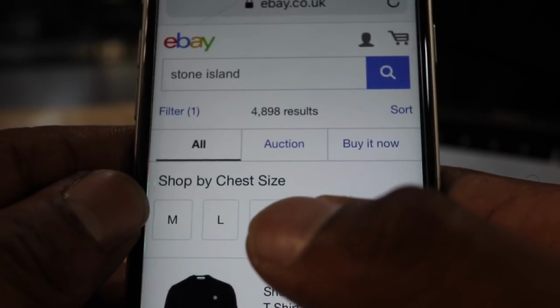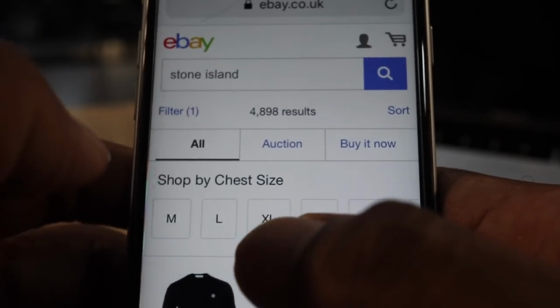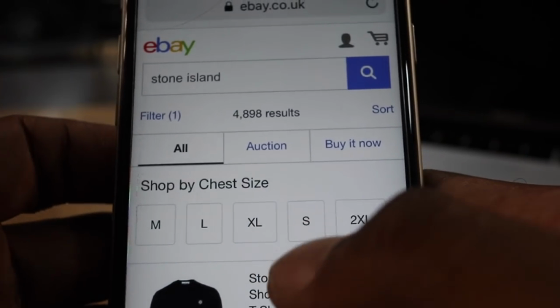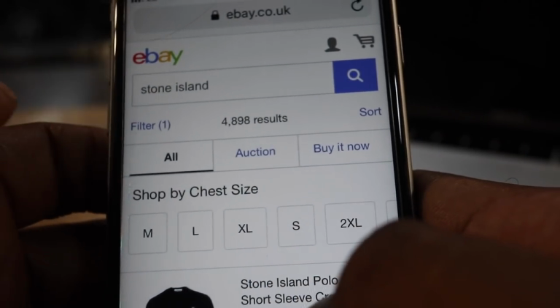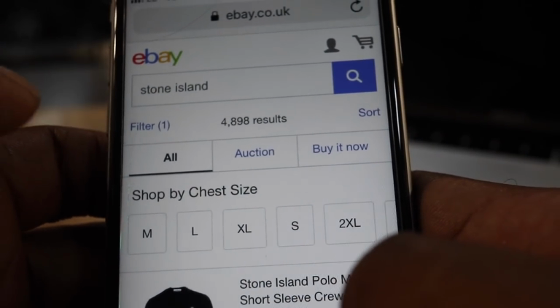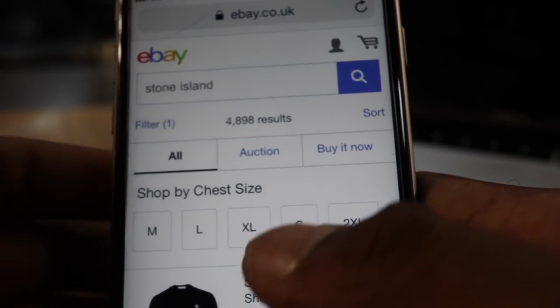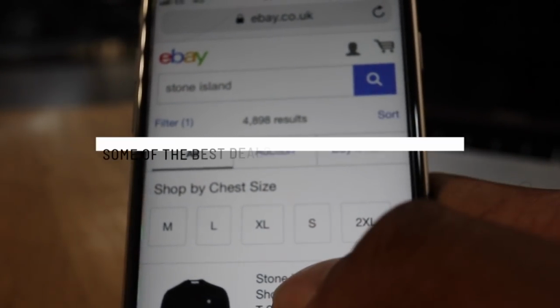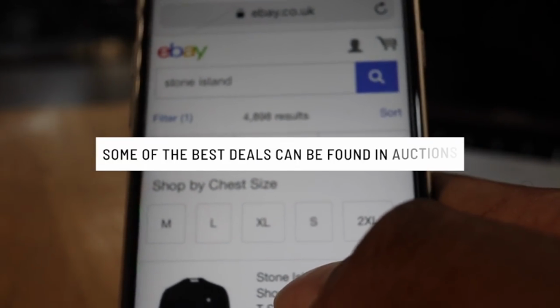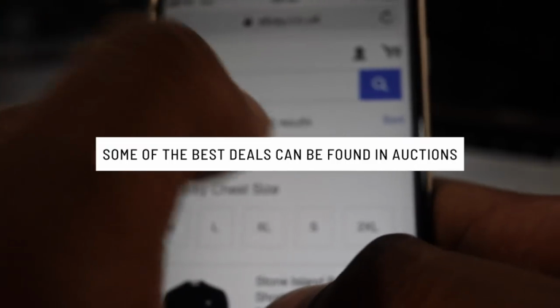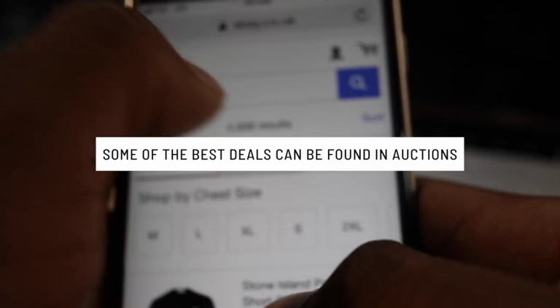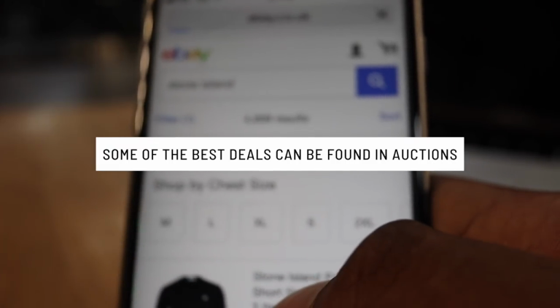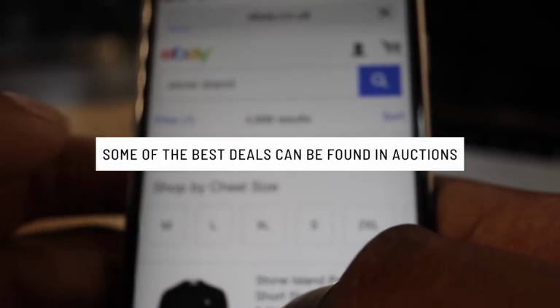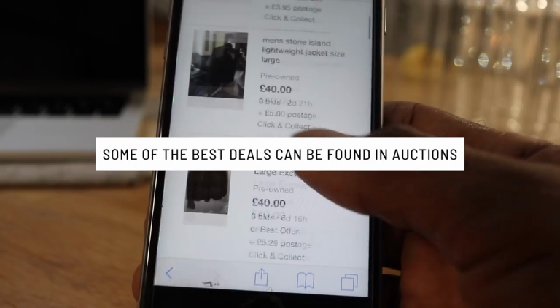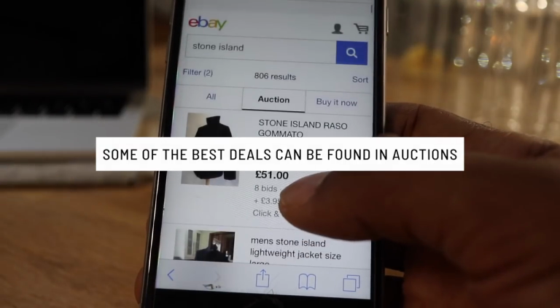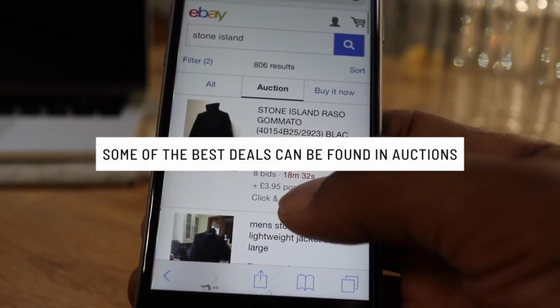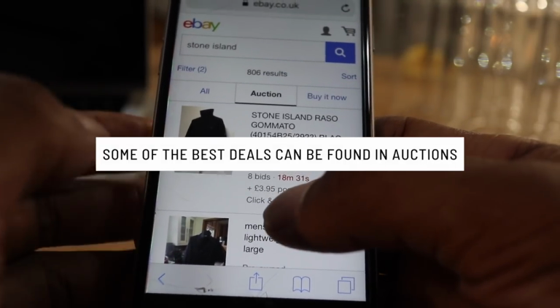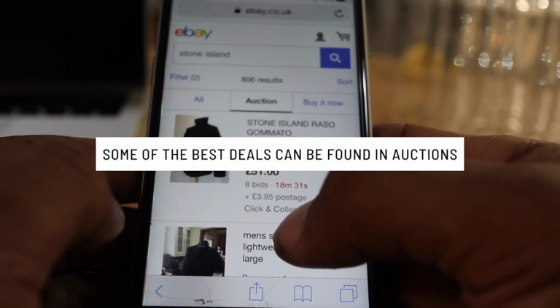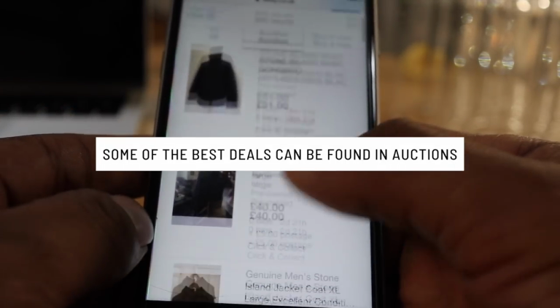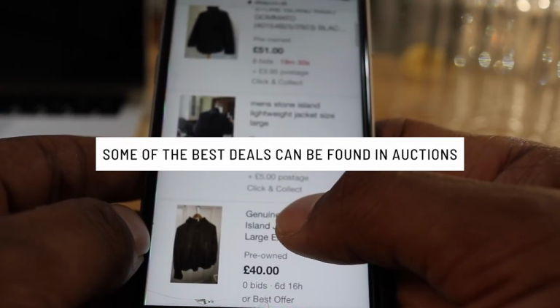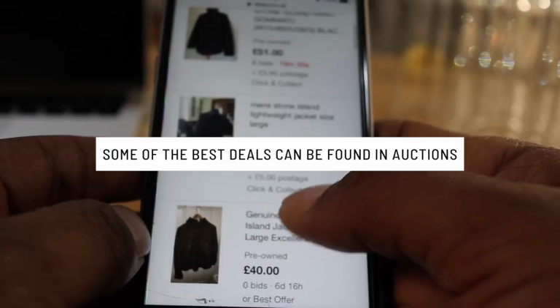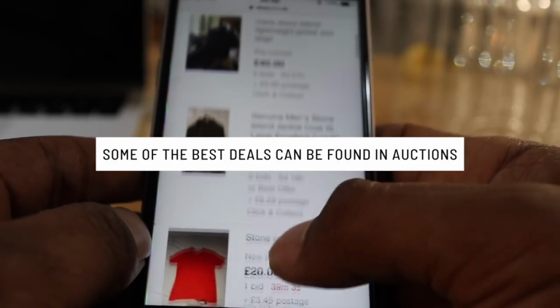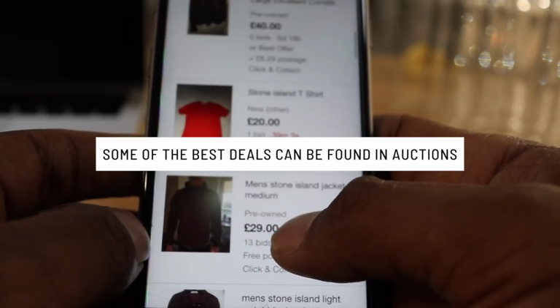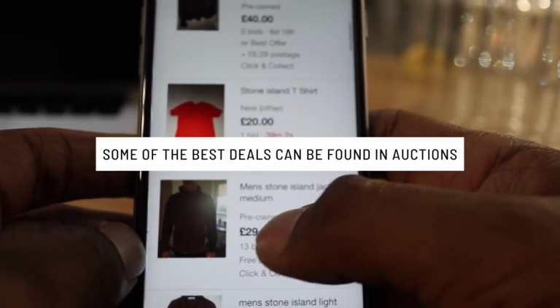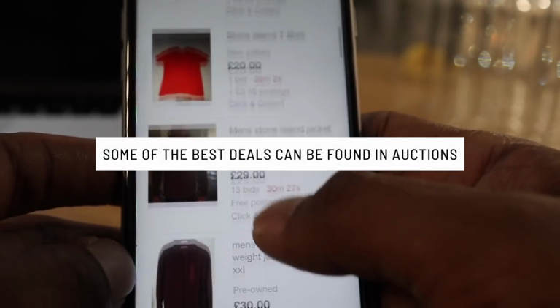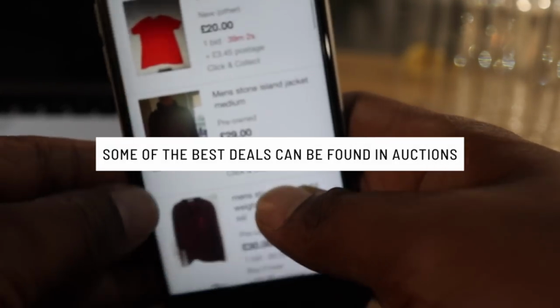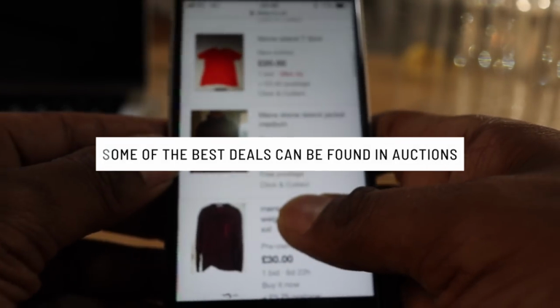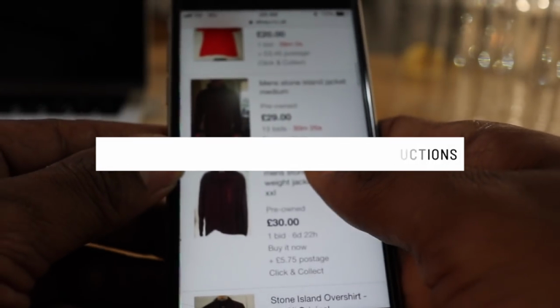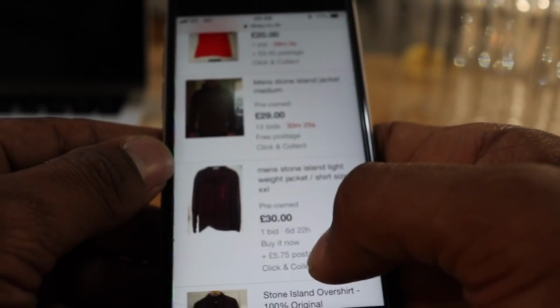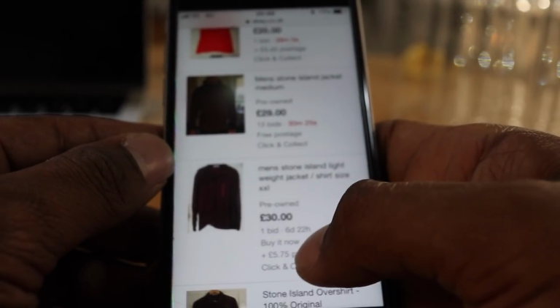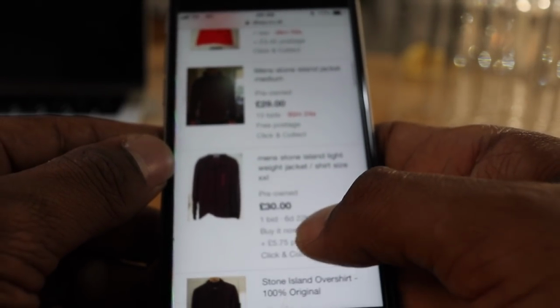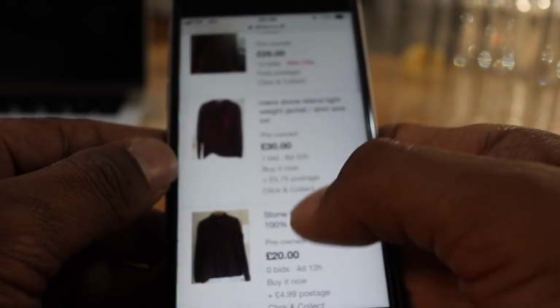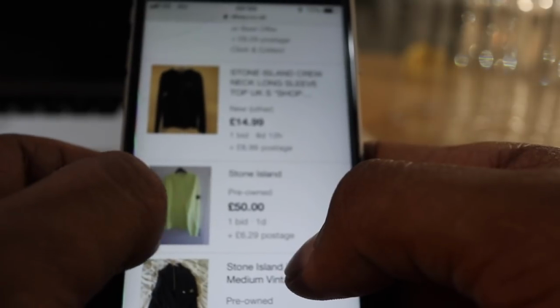The first thing I'd recommend once you've got the Stone Island search and all the results up is just hit auction. This is where I usually start my search if I'm looking for bits — I'll just go through here and anything that catches my eye, I'll have a look at it.